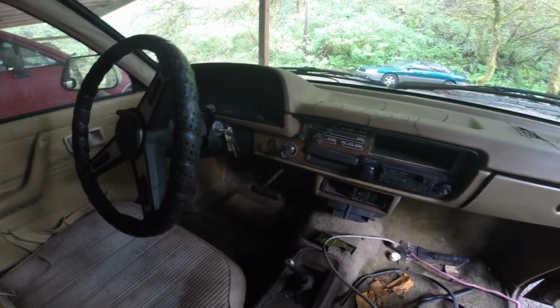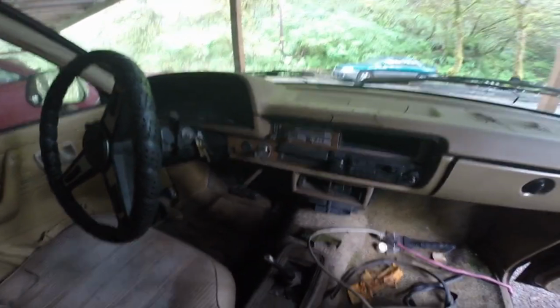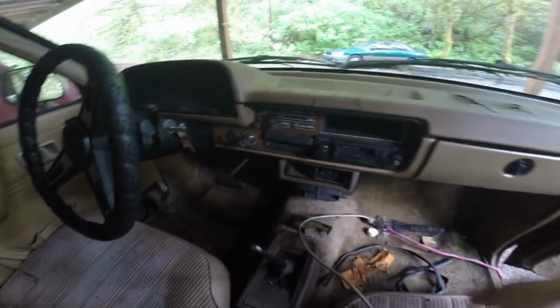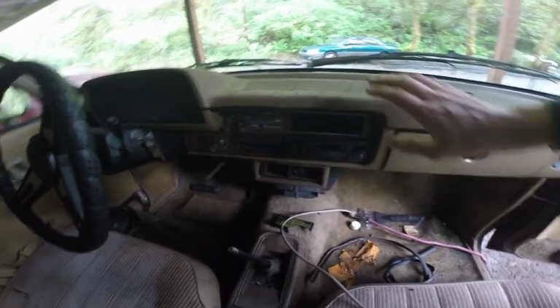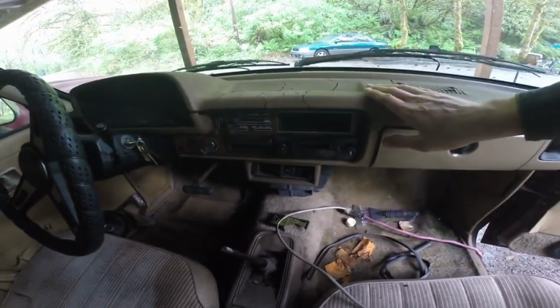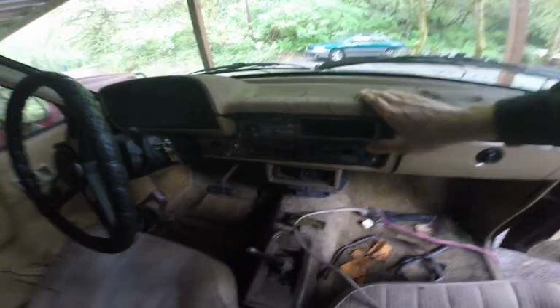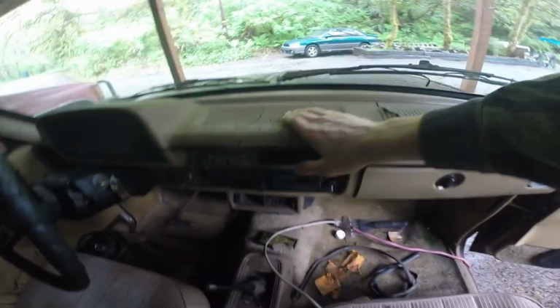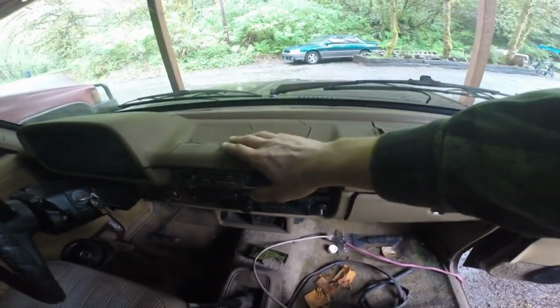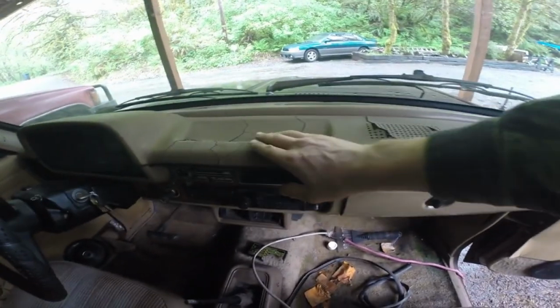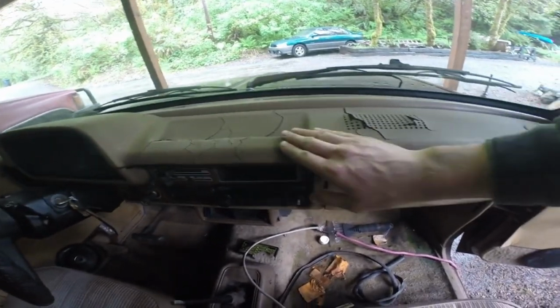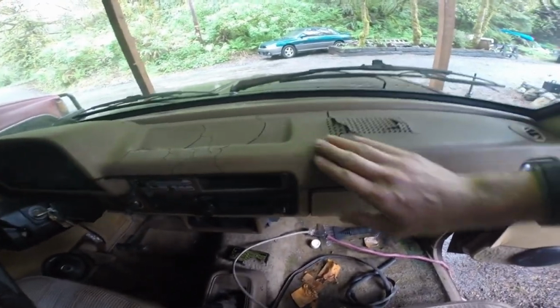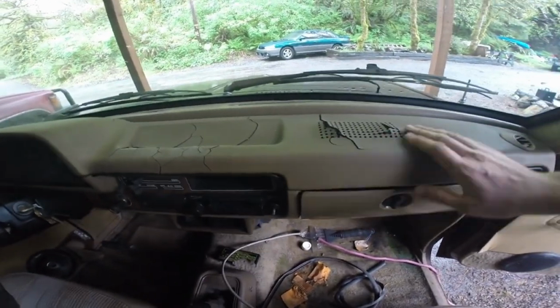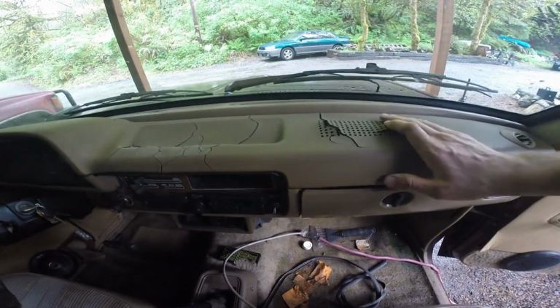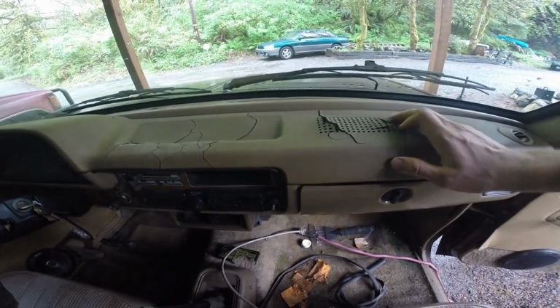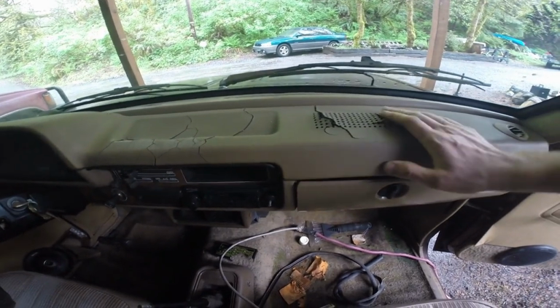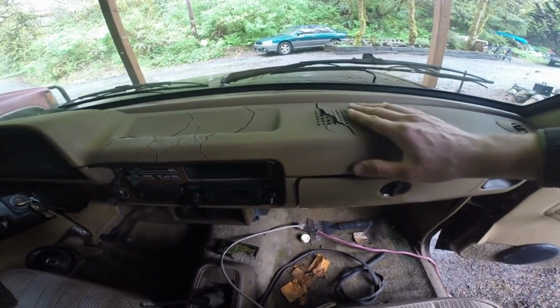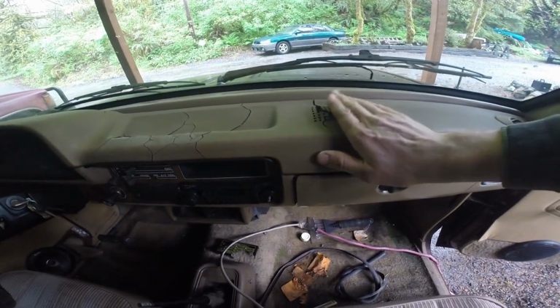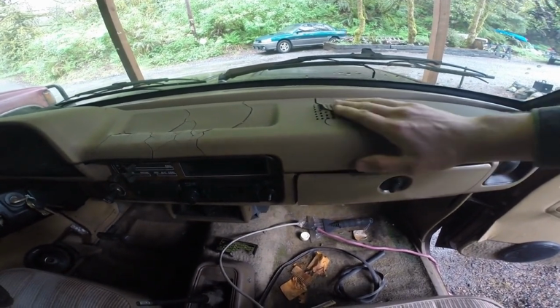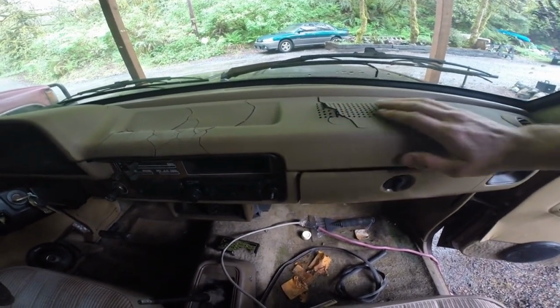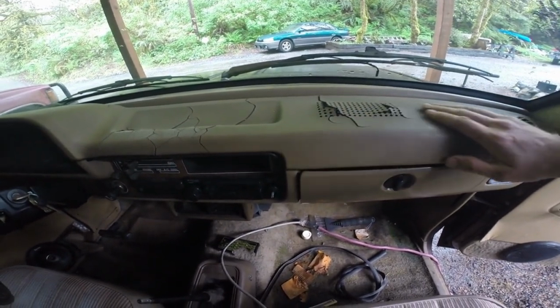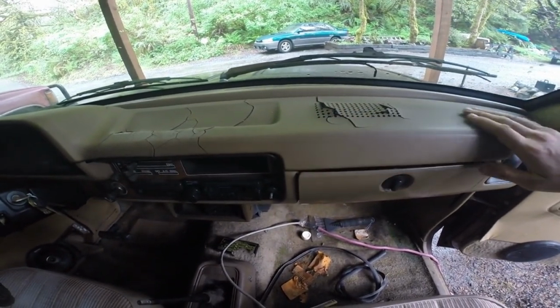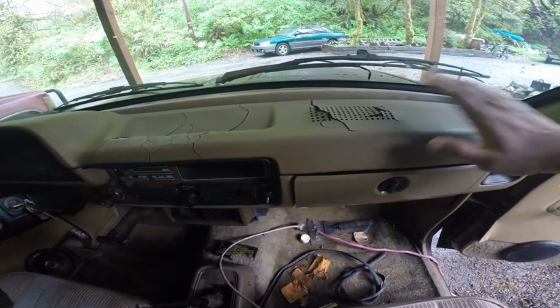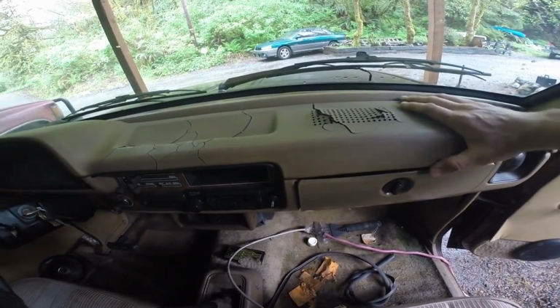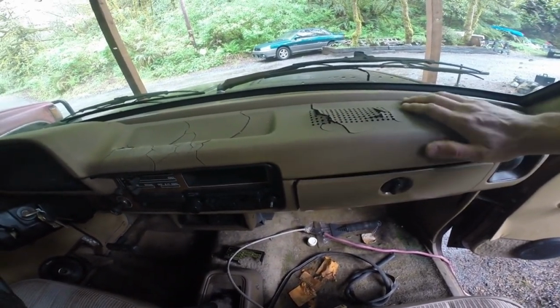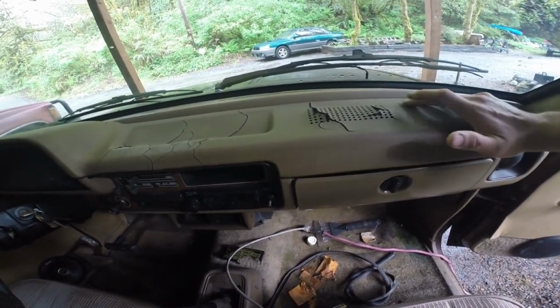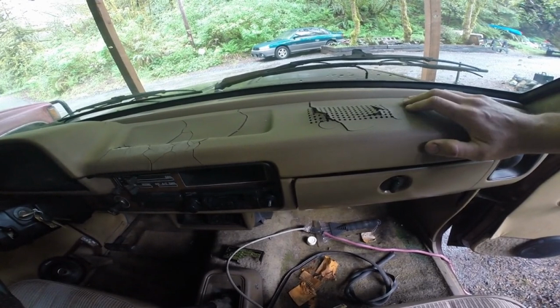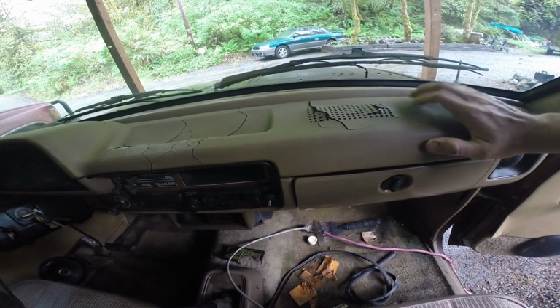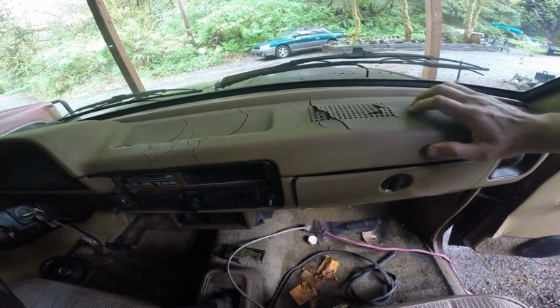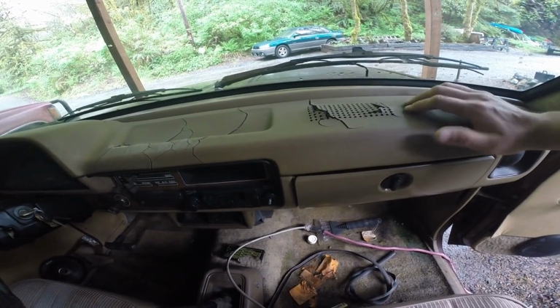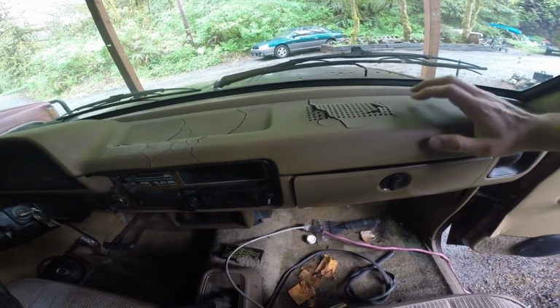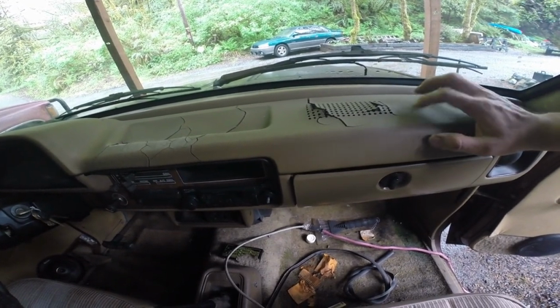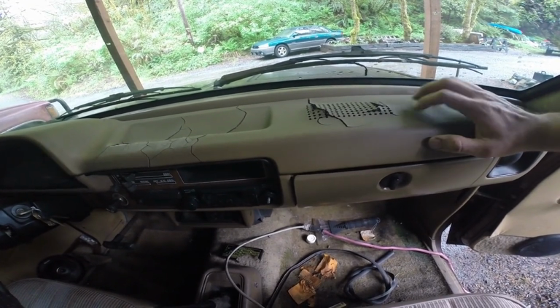I'm just glad it's there. It does have the dash. Of course, it's got the typical cracks and shit on it, but I've seen much, much worse. So I might rock this for a little bit. I'll probably end up replacing this. I actually have one from an RV from the same generation.